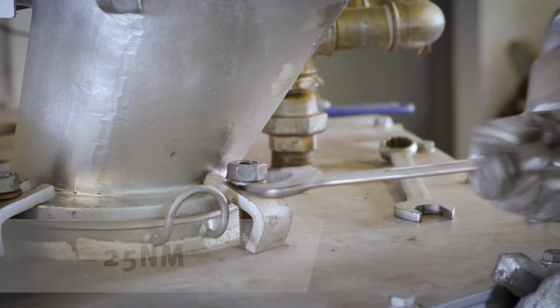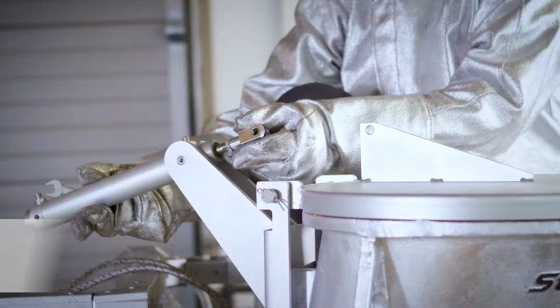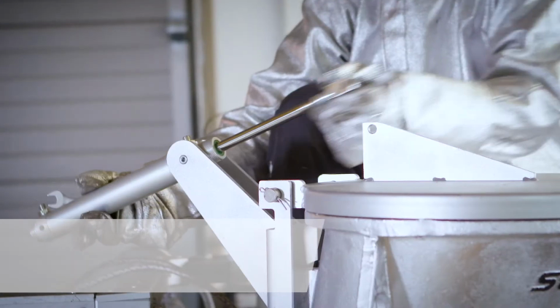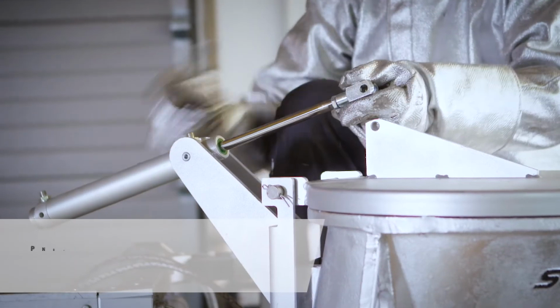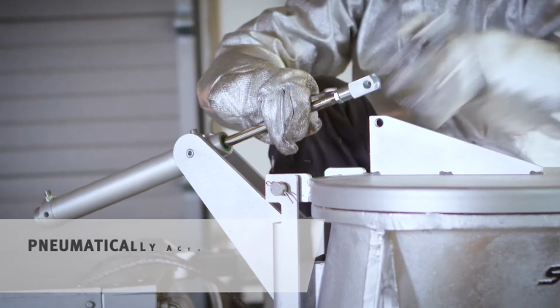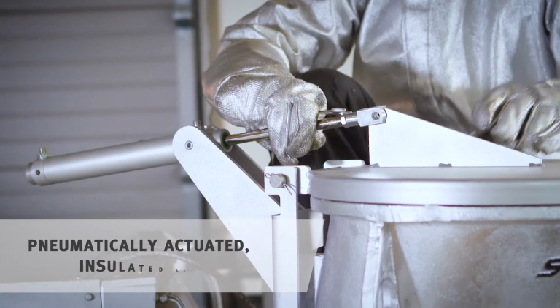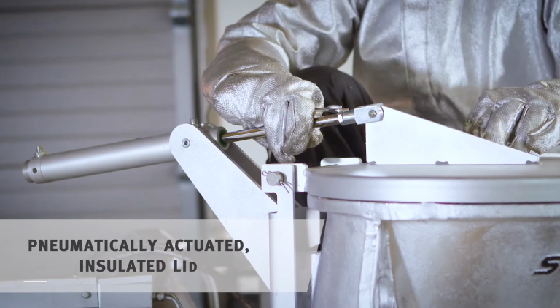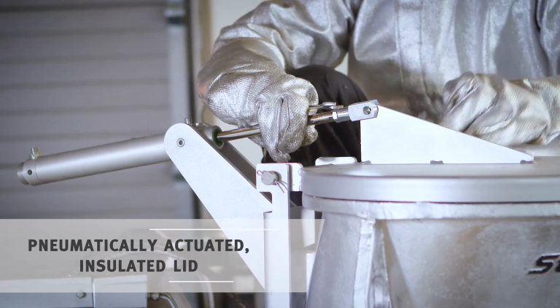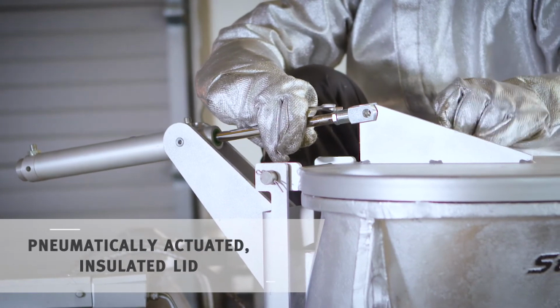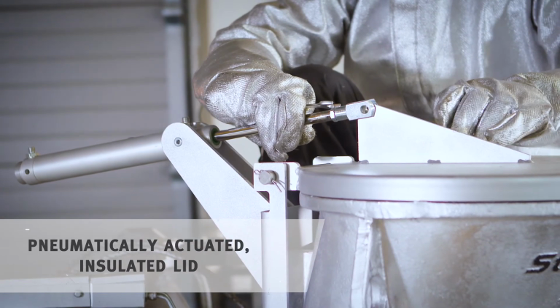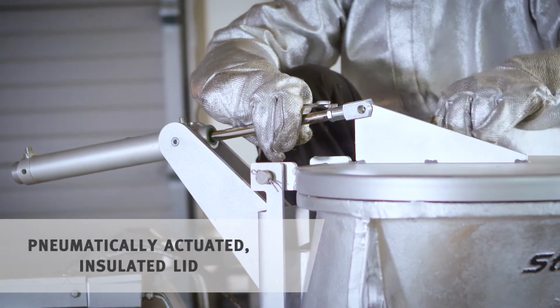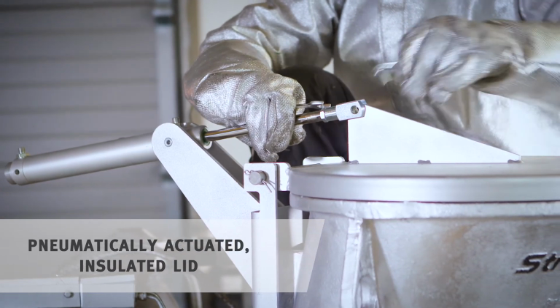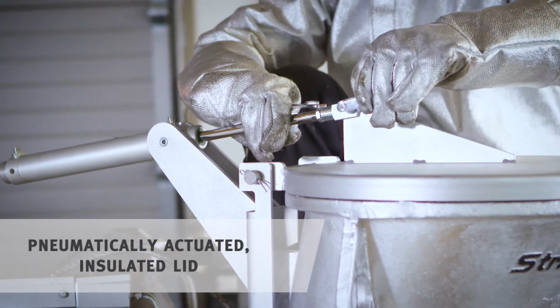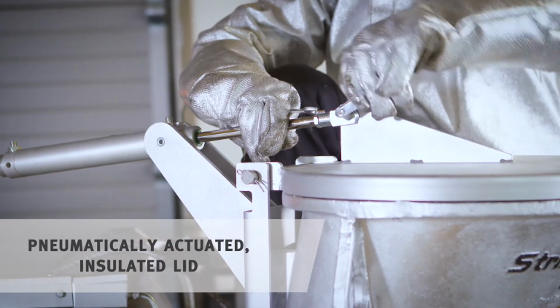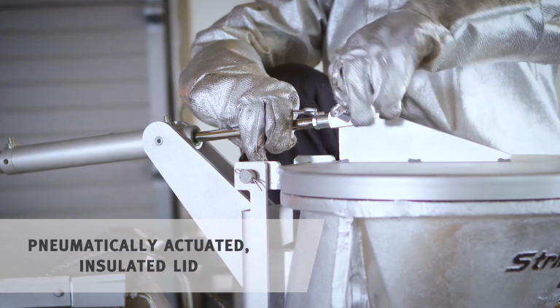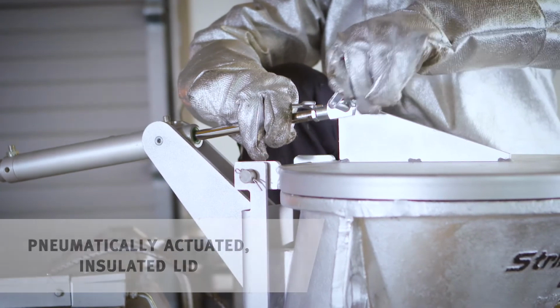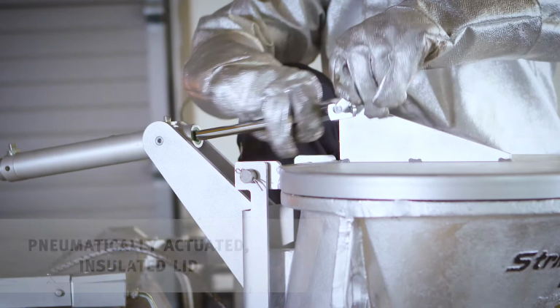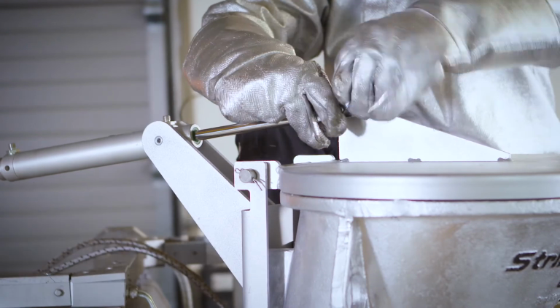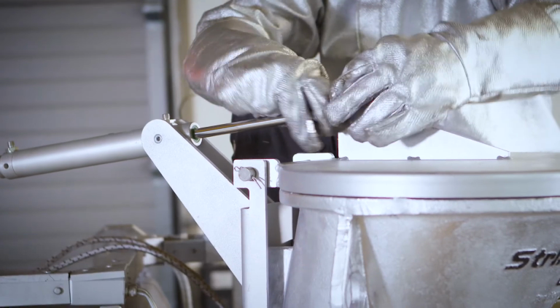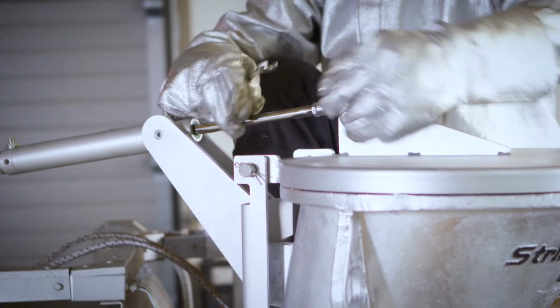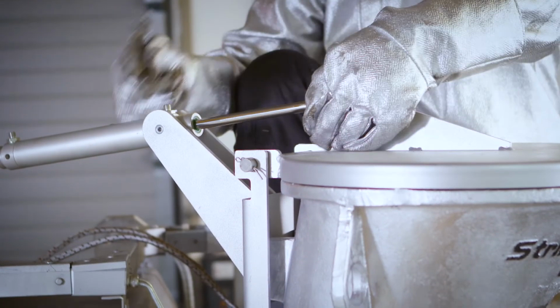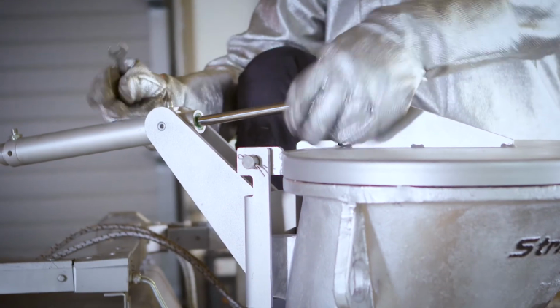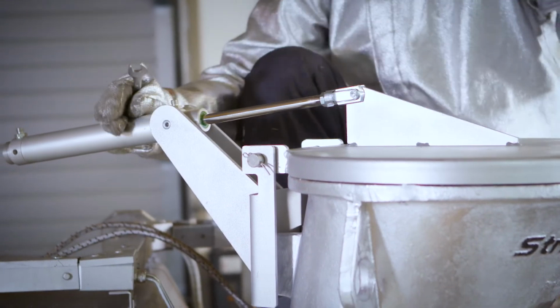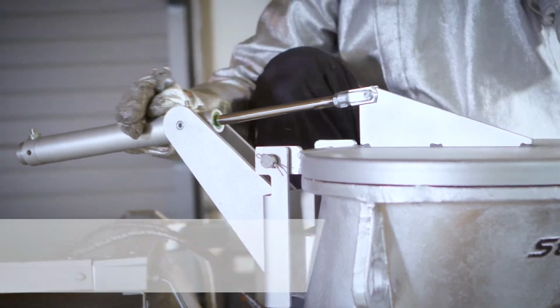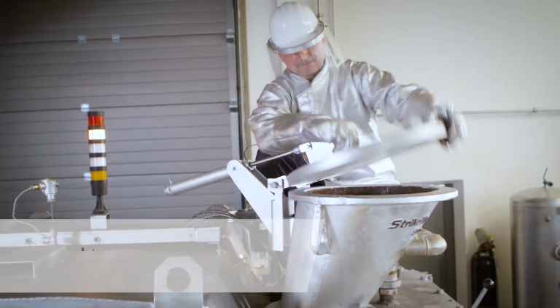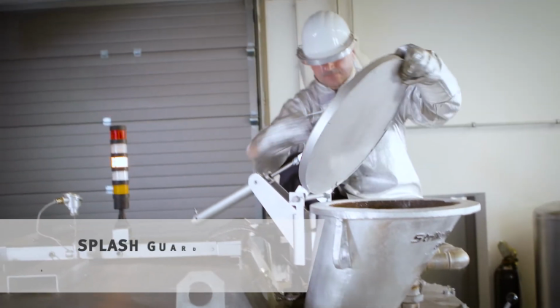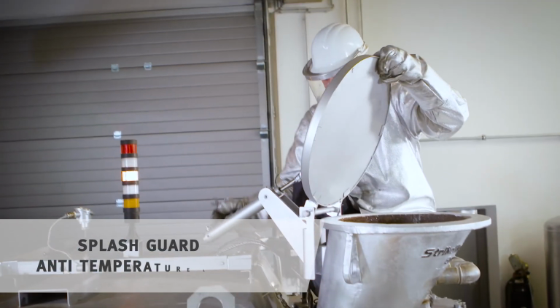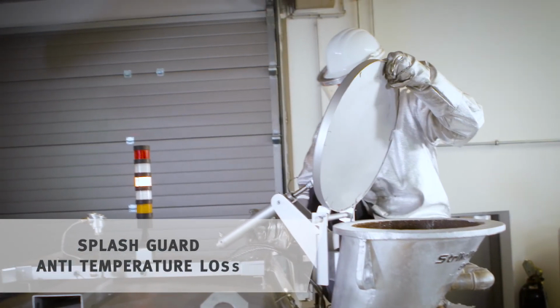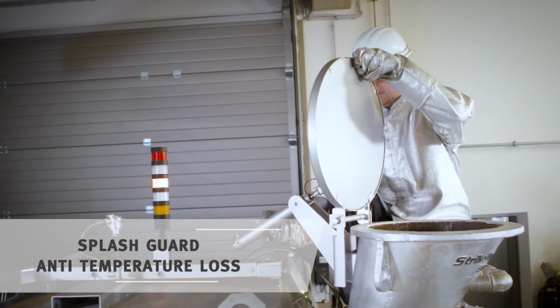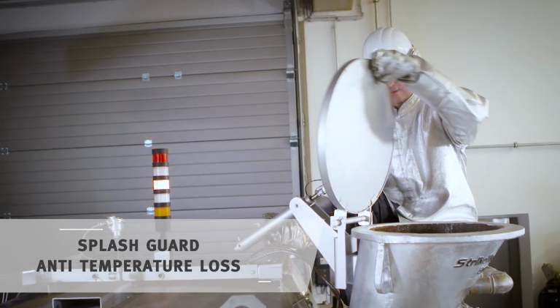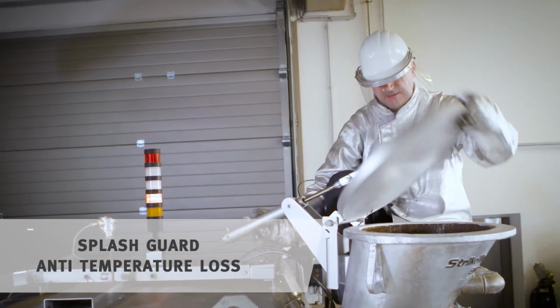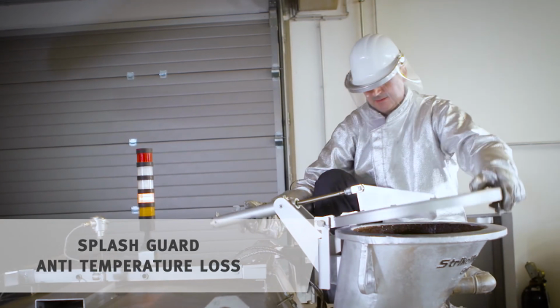The upper filling funnel is equipped with a pneumatic insulated lid. You connect this to the pneumatic cylinder via the fork head. The lid serves as a splash guard and prevents the molten metal from cooling down.